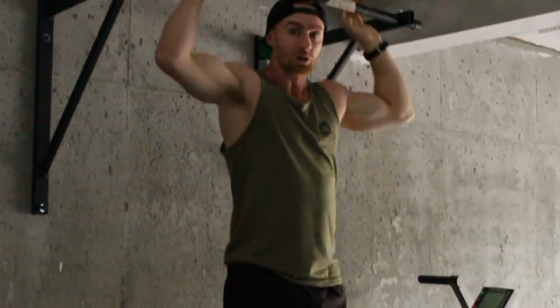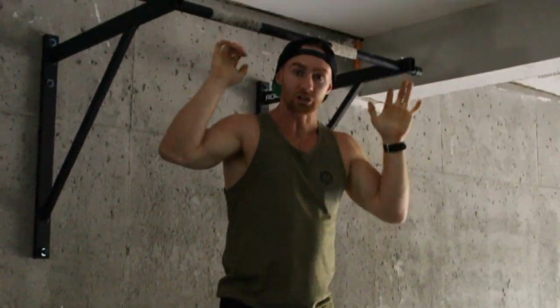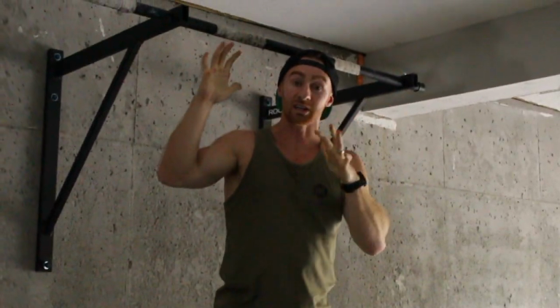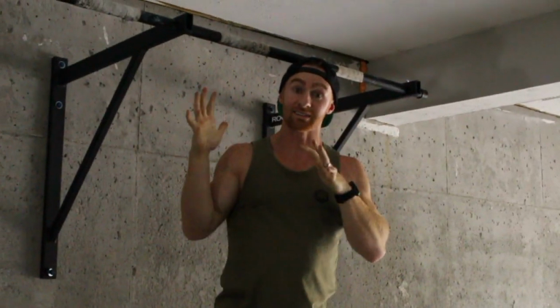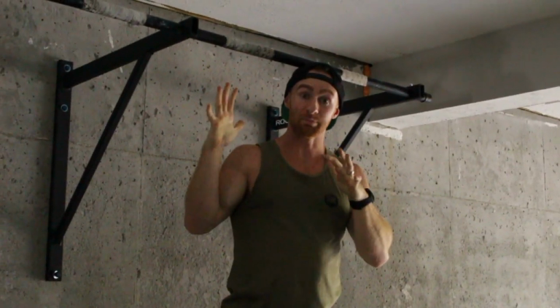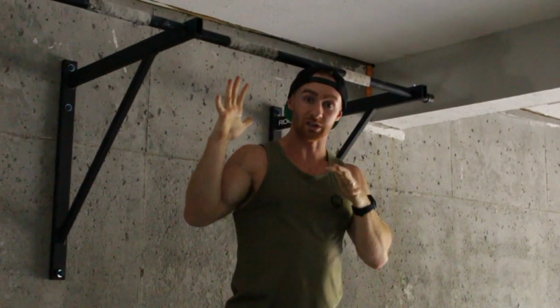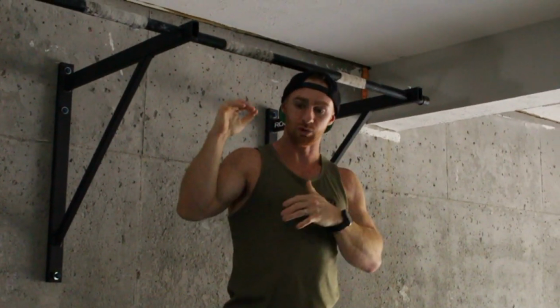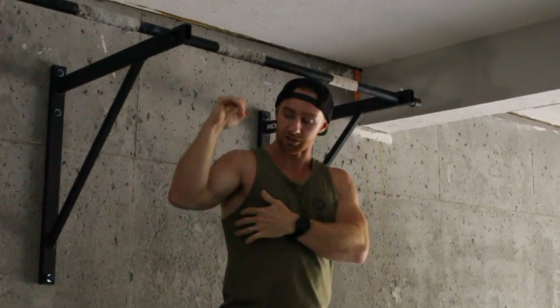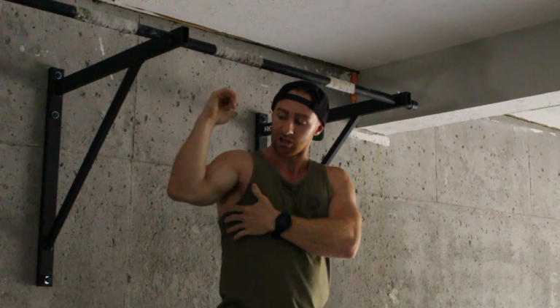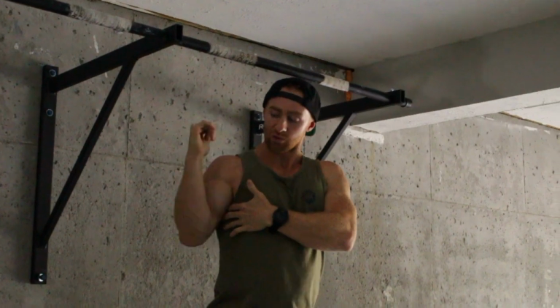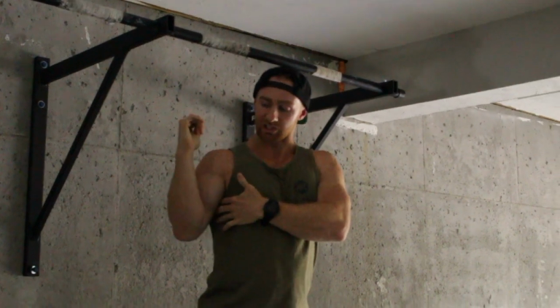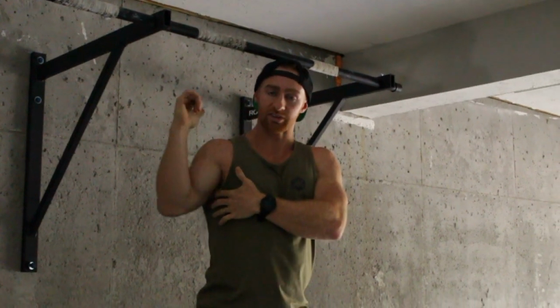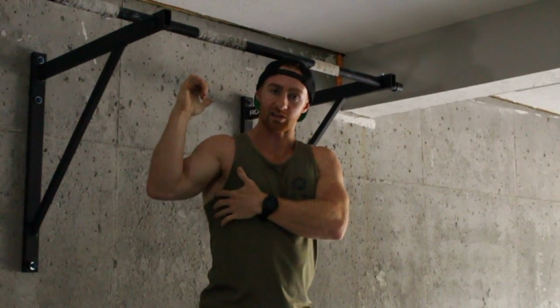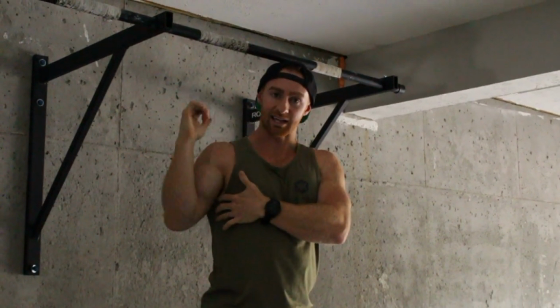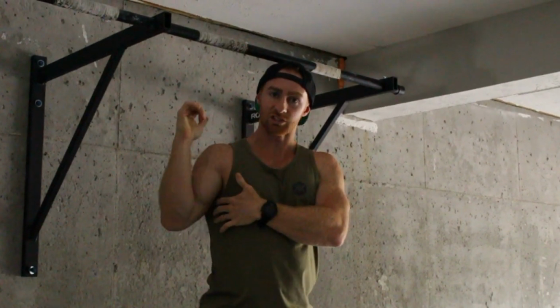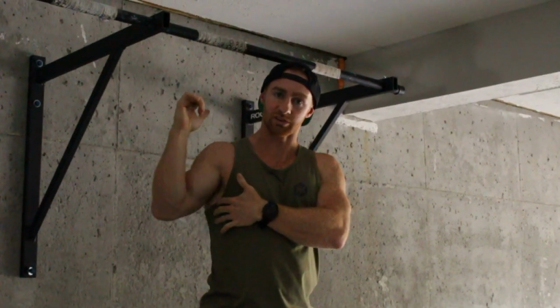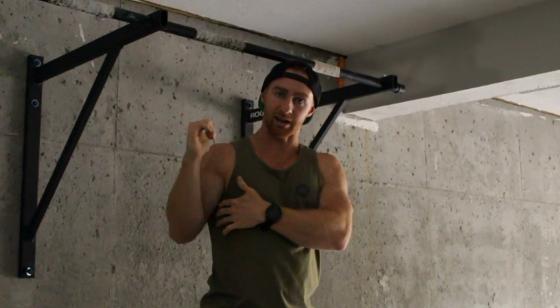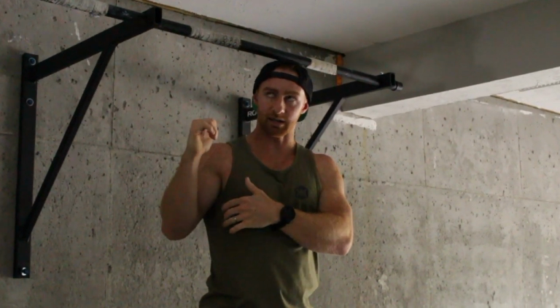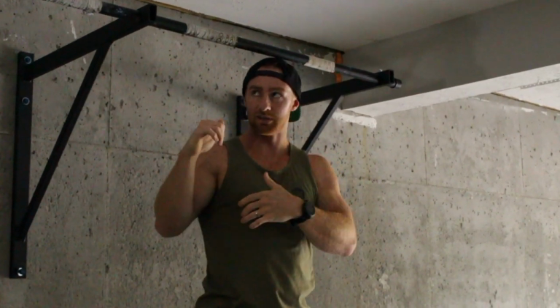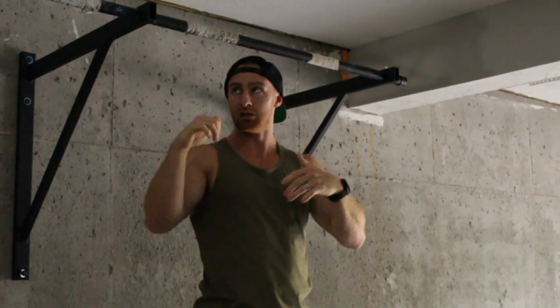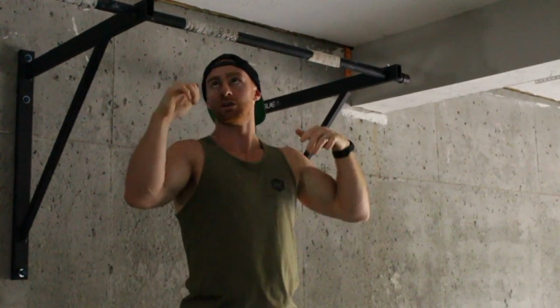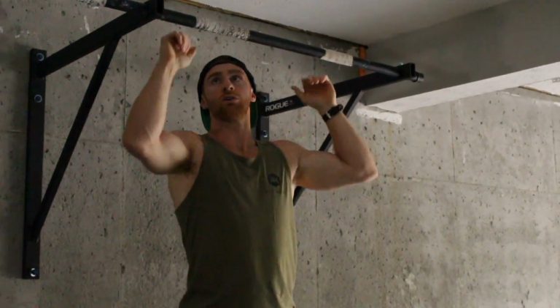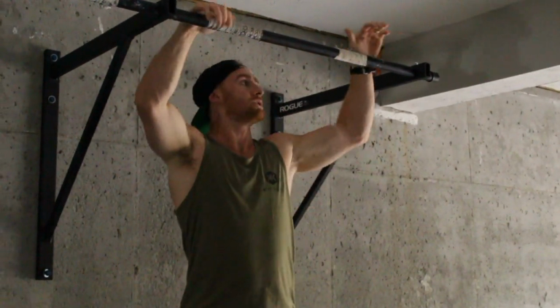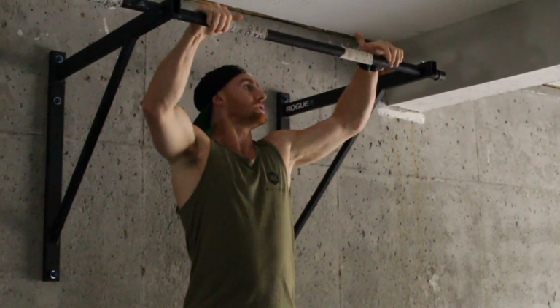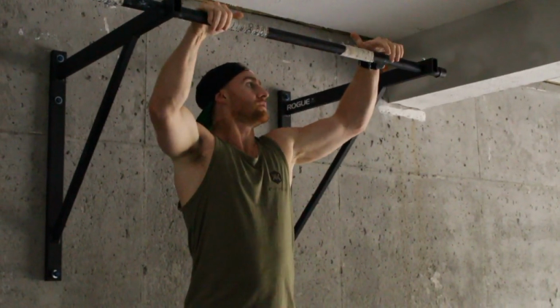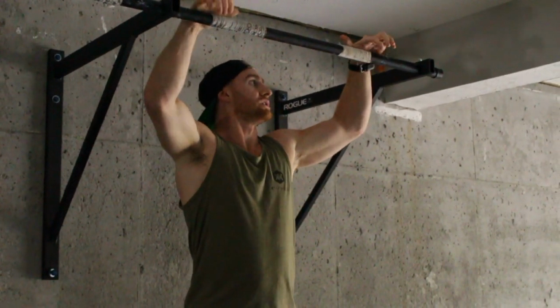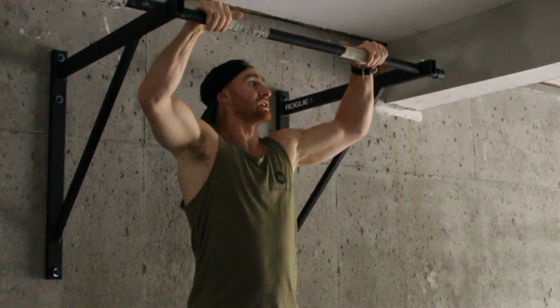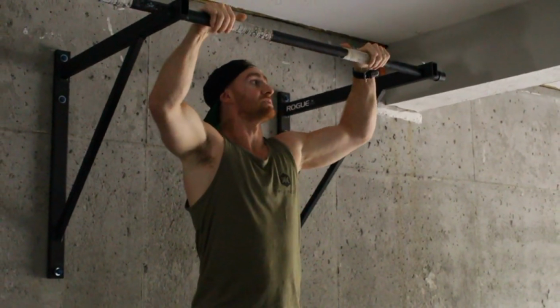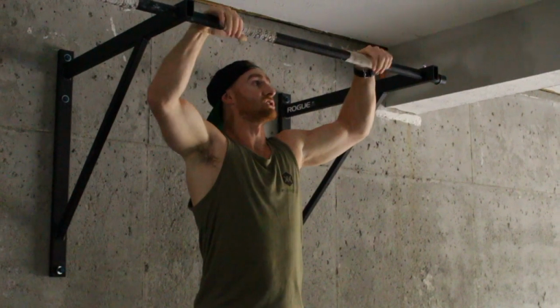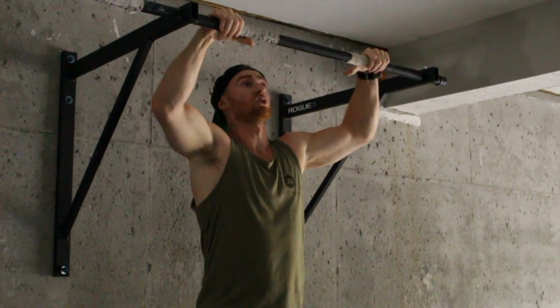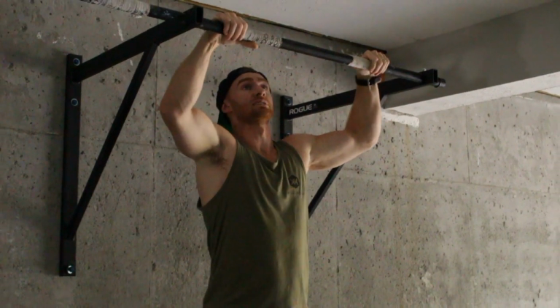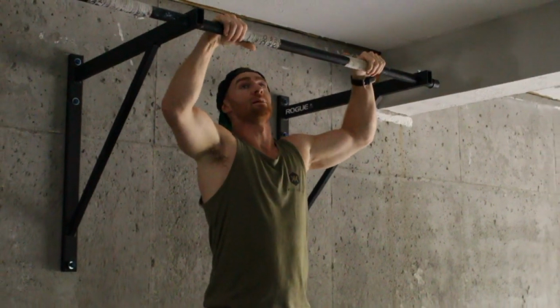We're going to train that top end range of motion, really strengthening your lats and strengthening your biceps. You get used to being strong at the top.